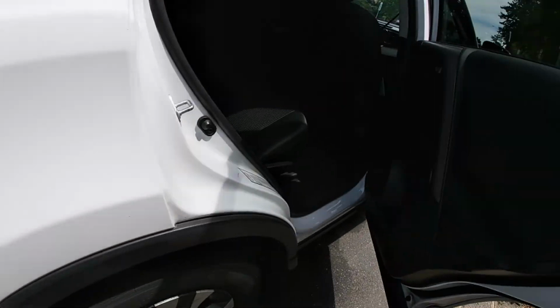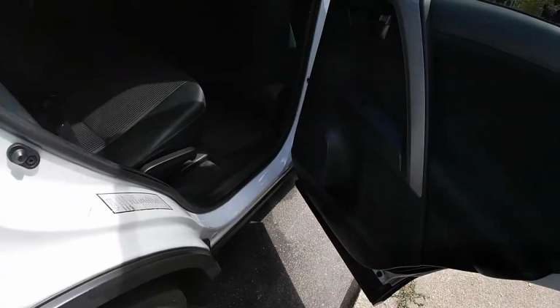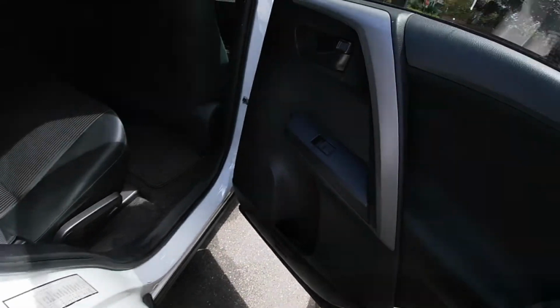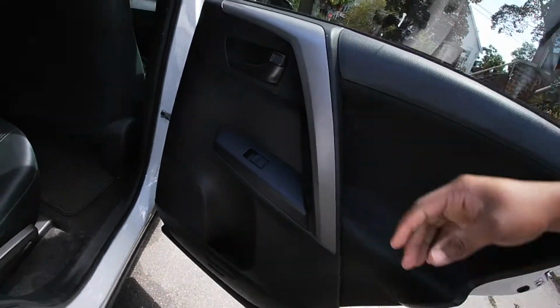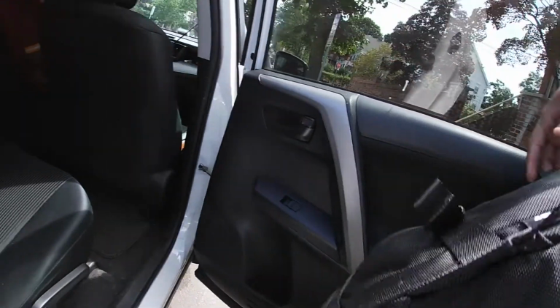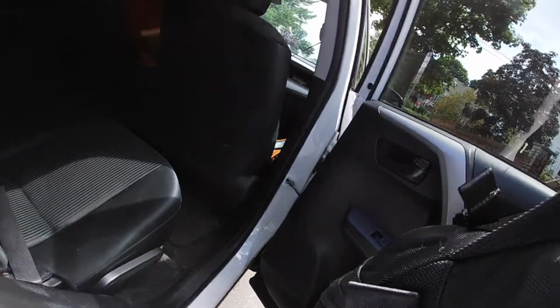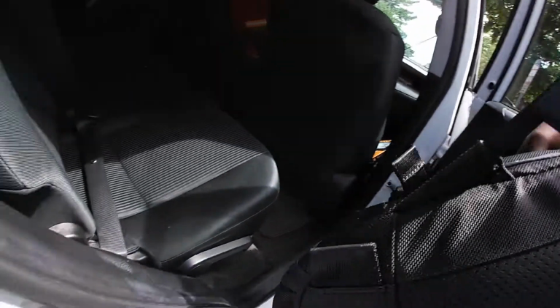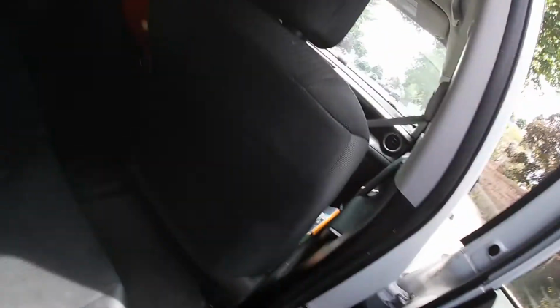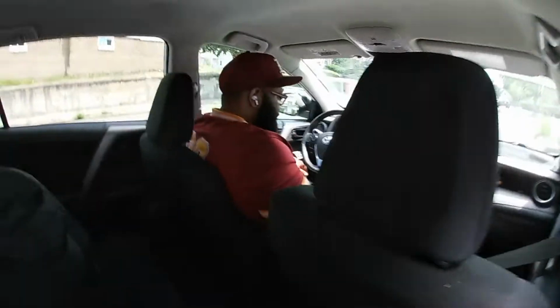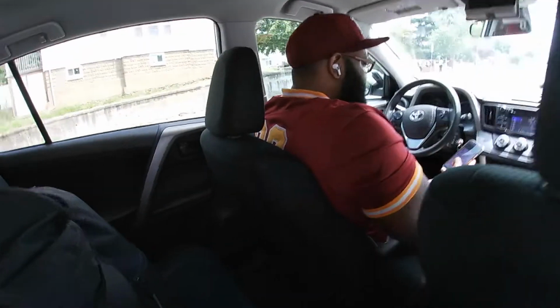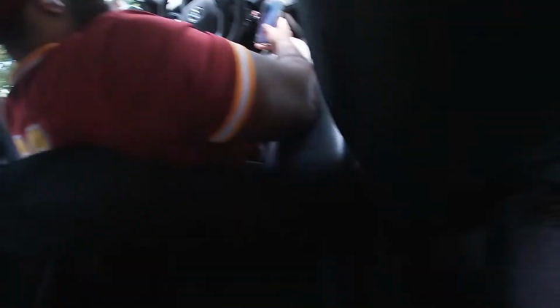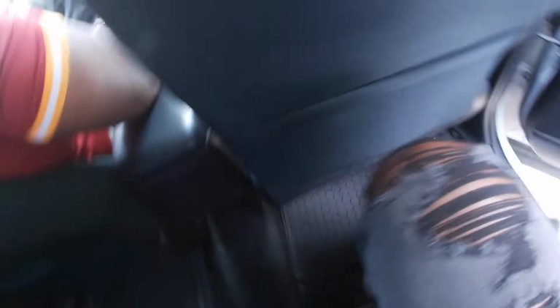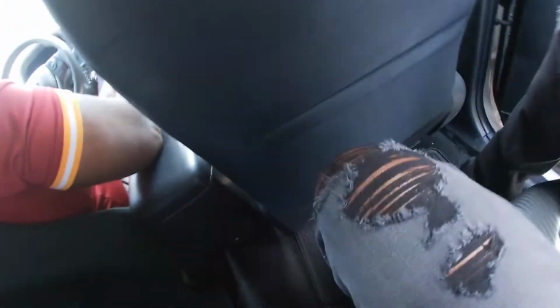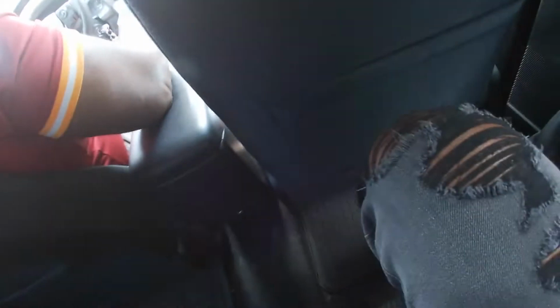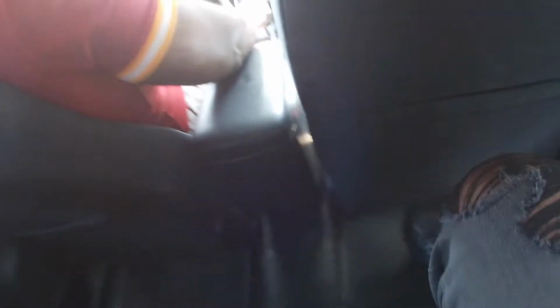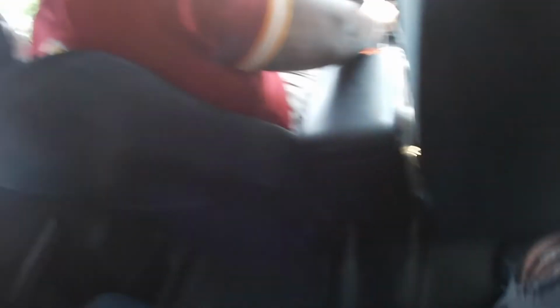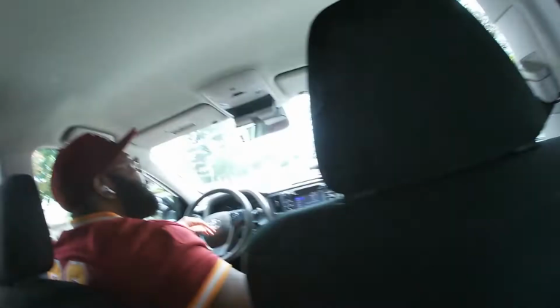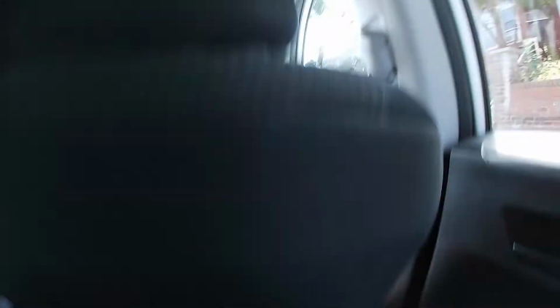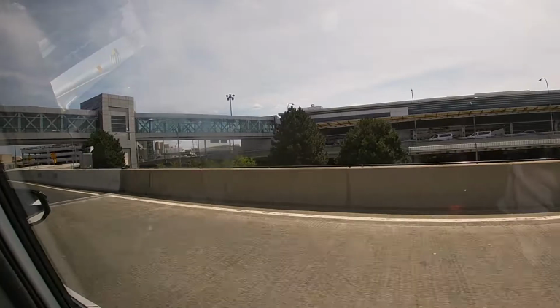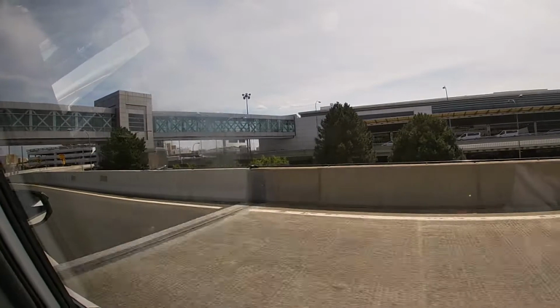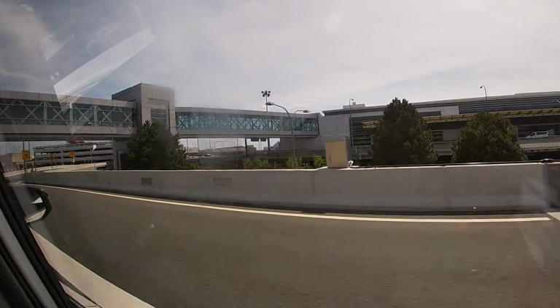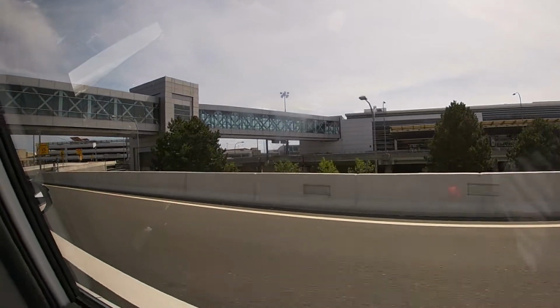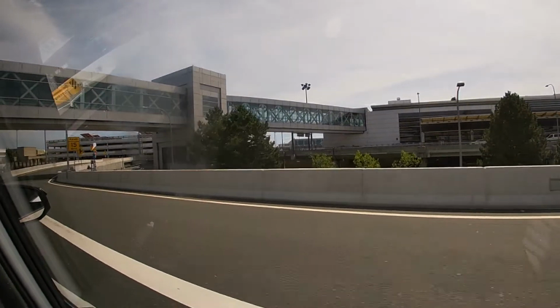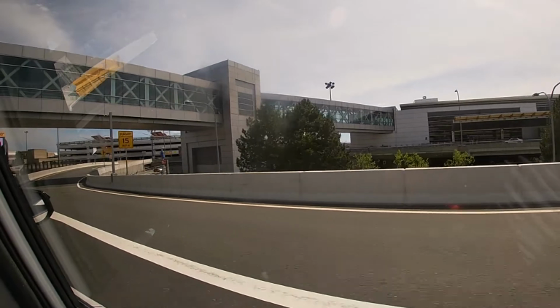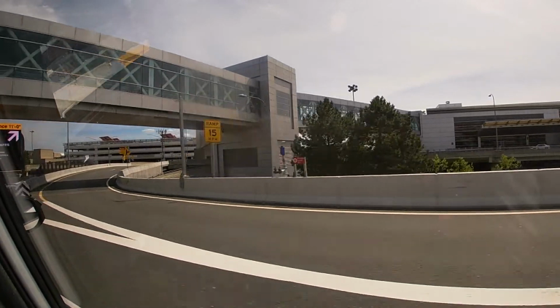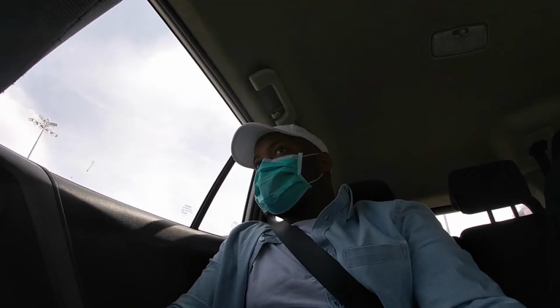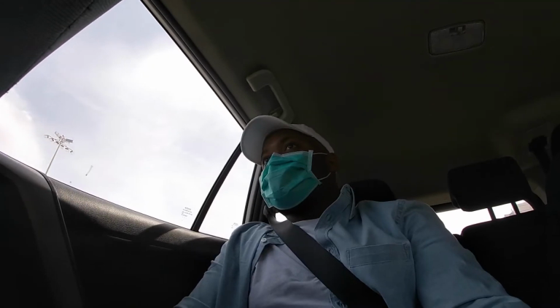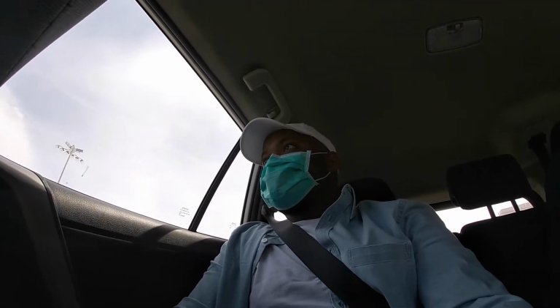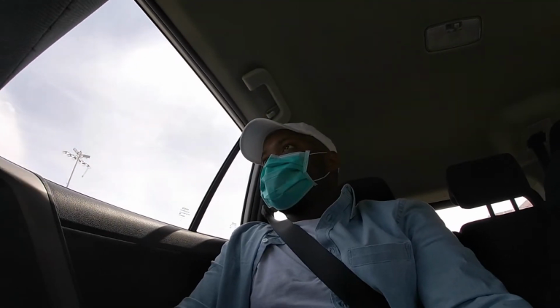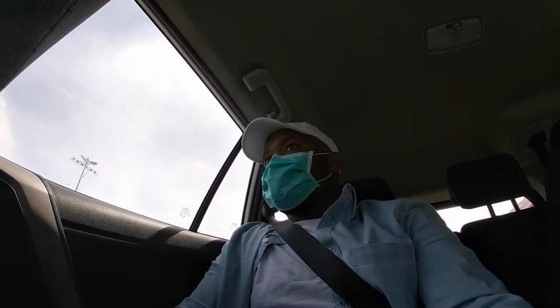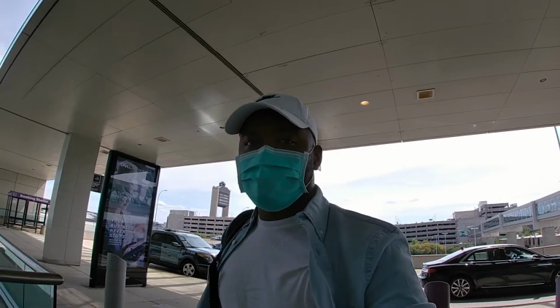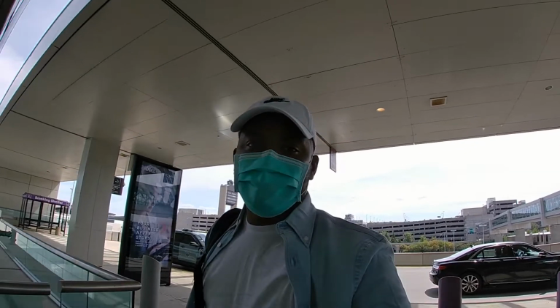Uber to the airport. Terminal E. At the airport.